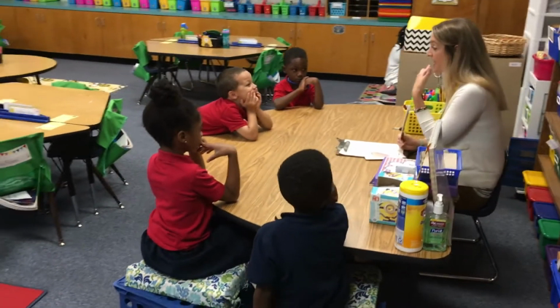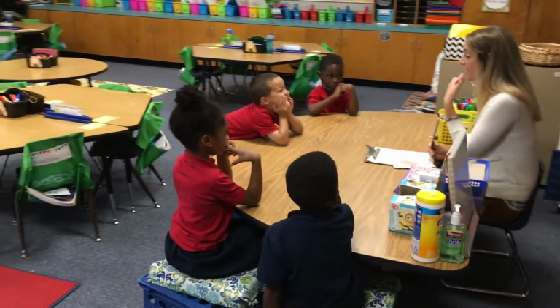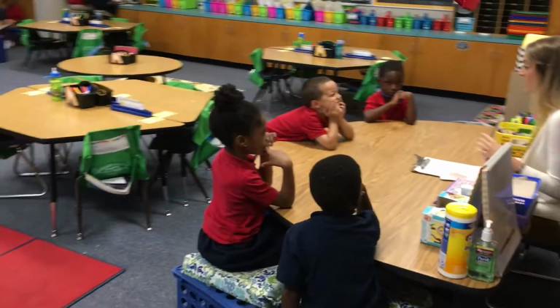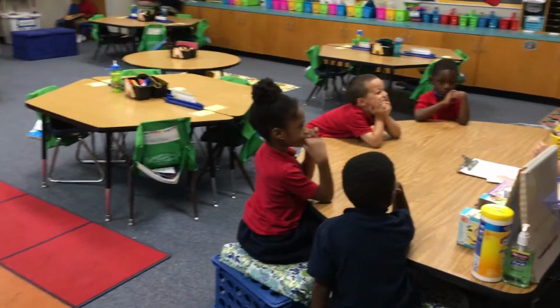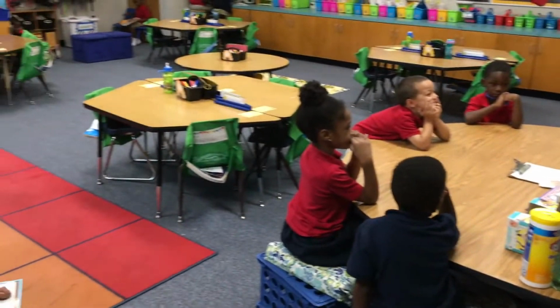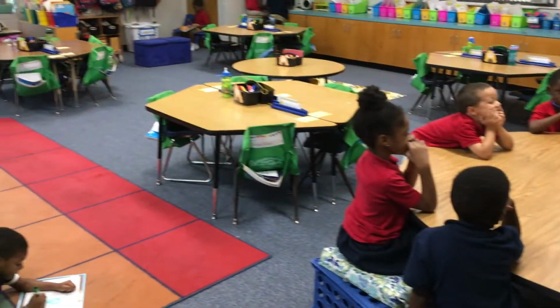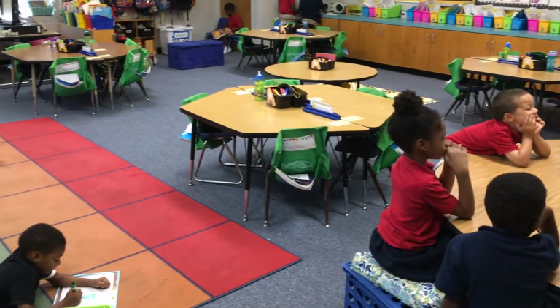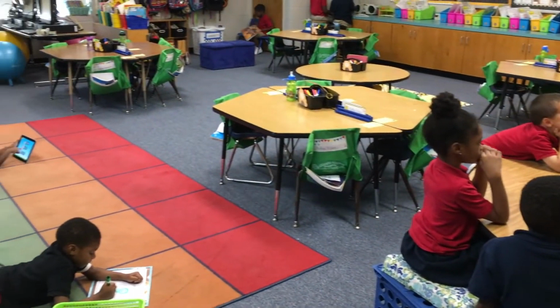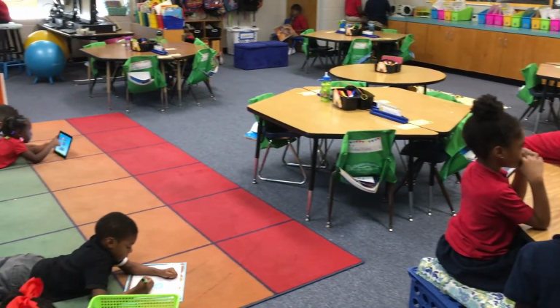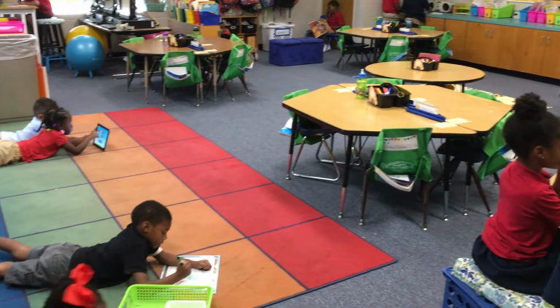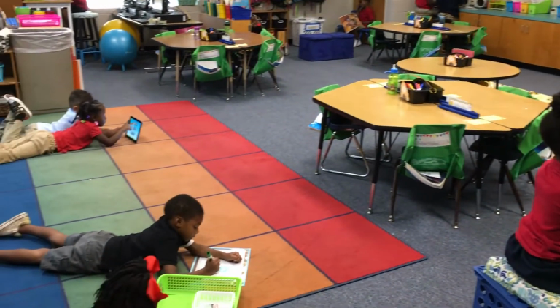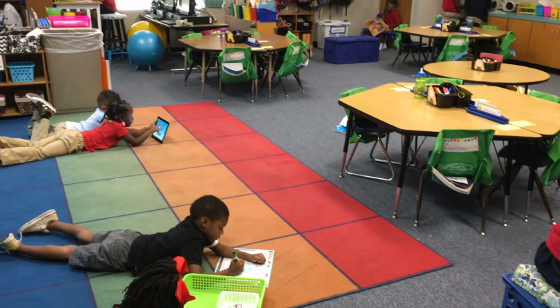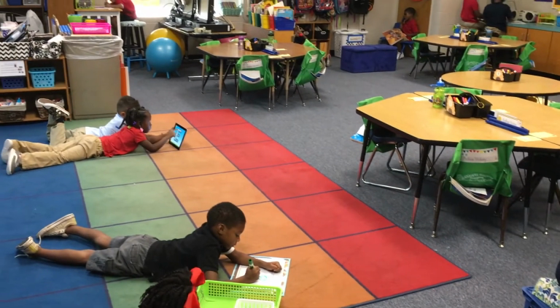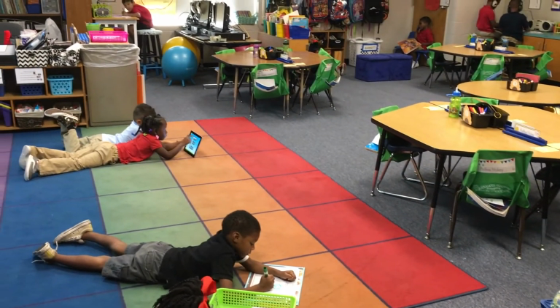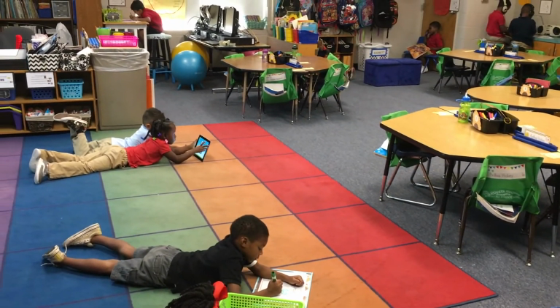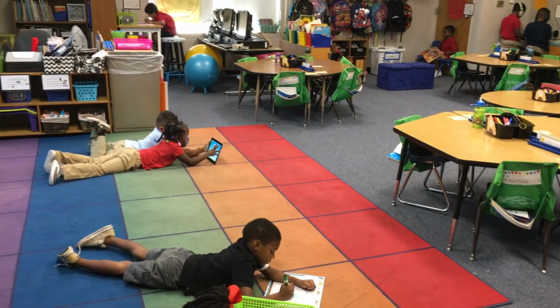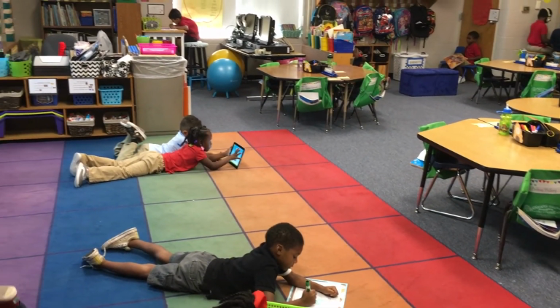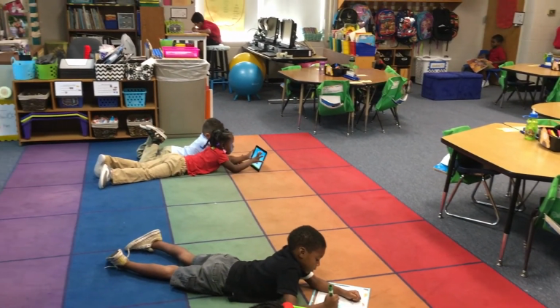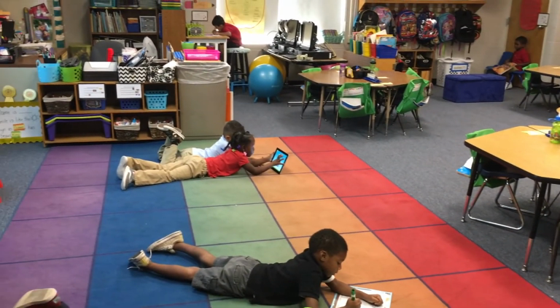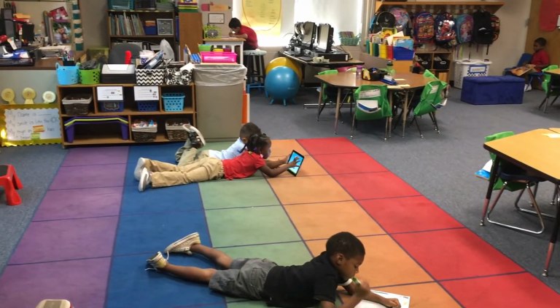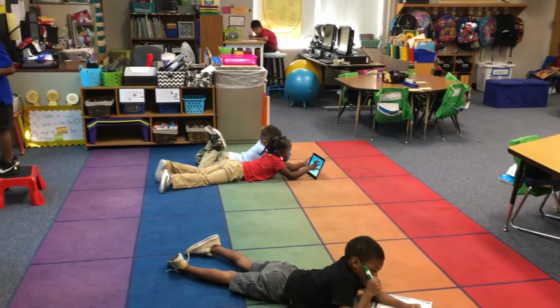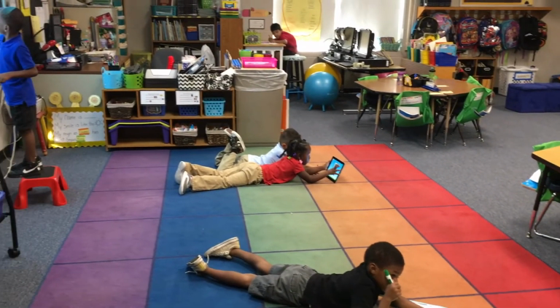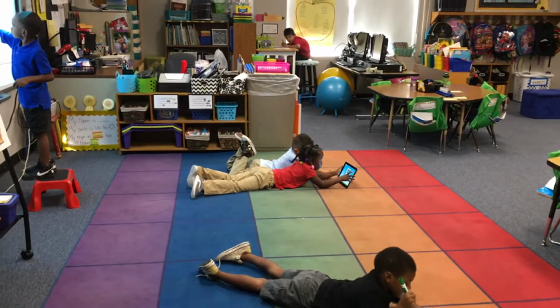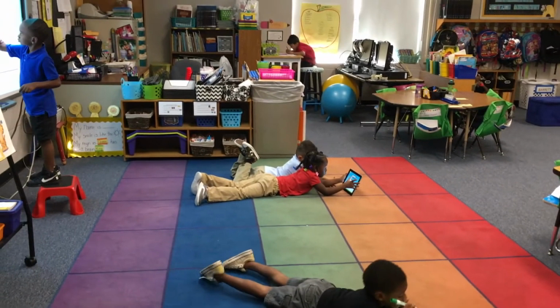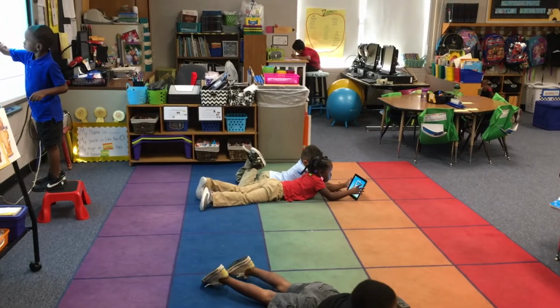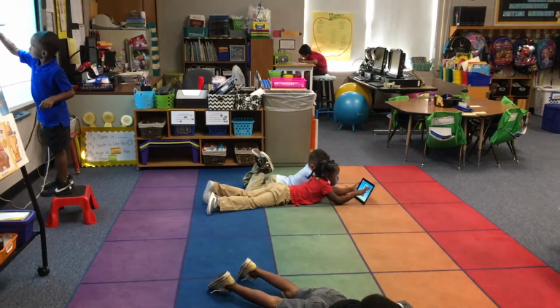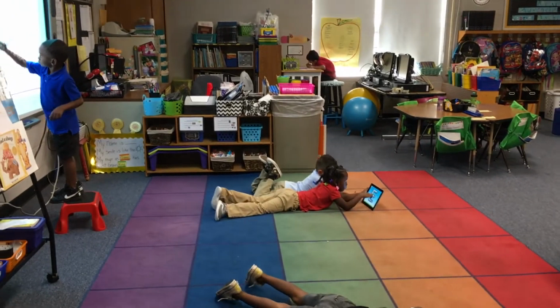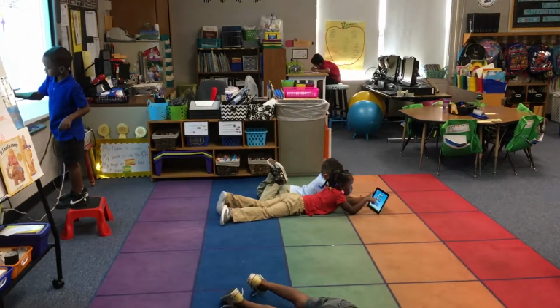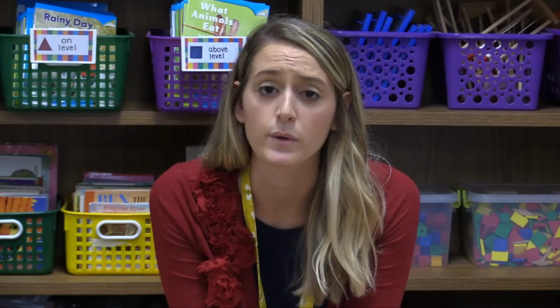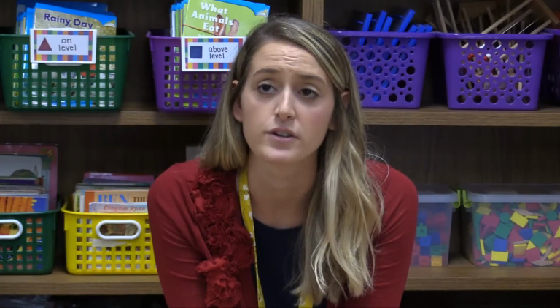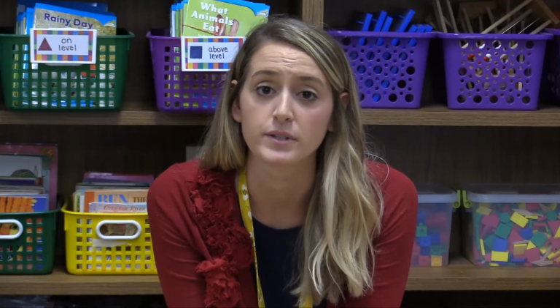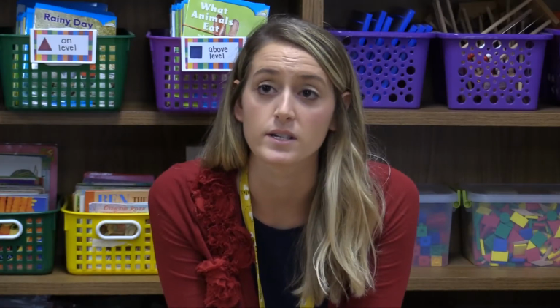I use the smart board, the iPads, the computers, and then the other centers. They're usually doing something with reading, whether it's writing, listening to a book, or actually working with letters and building words.